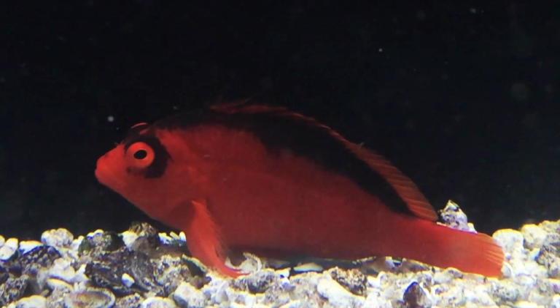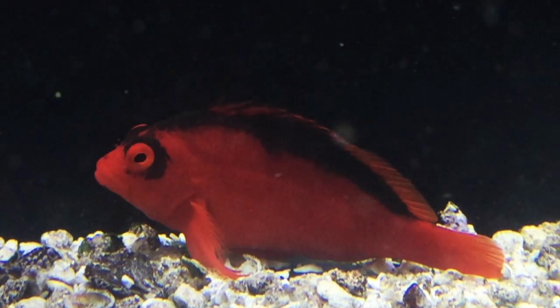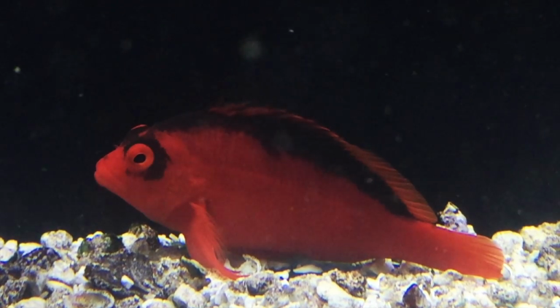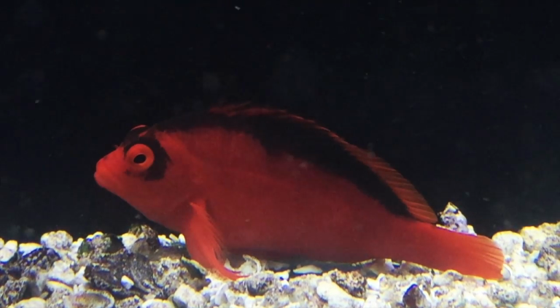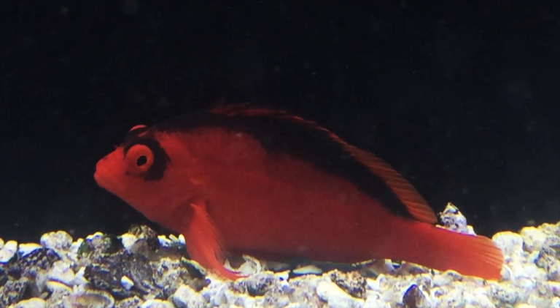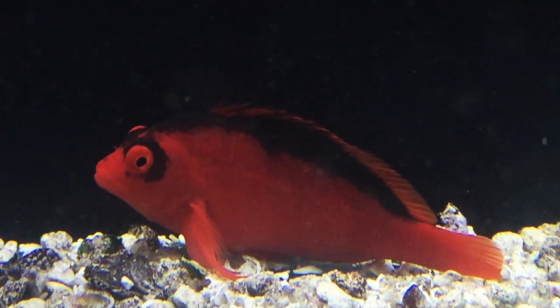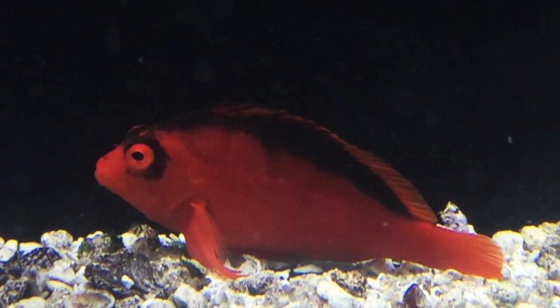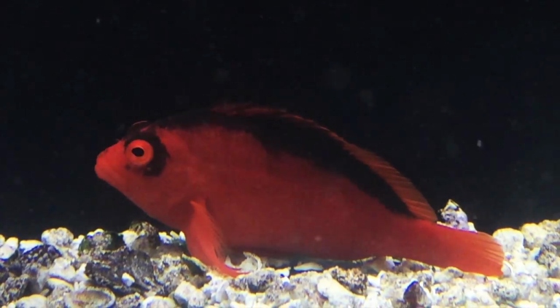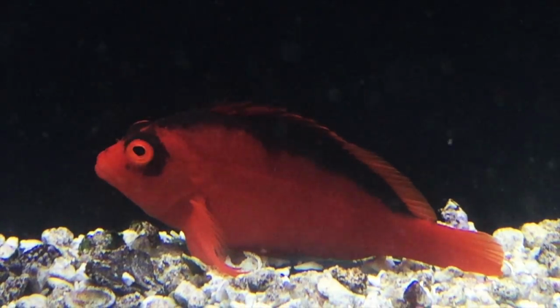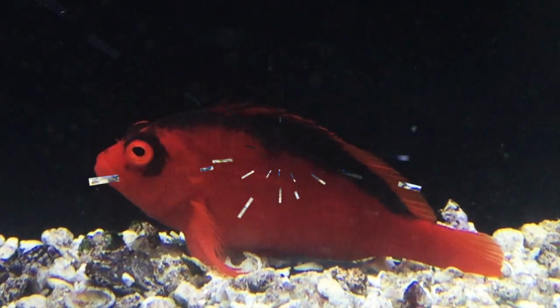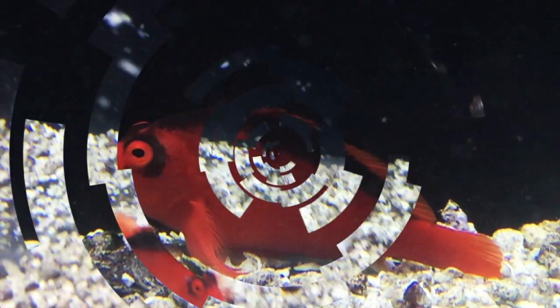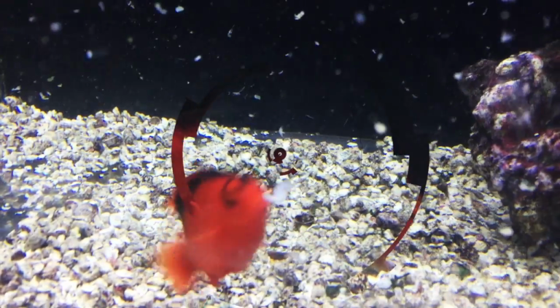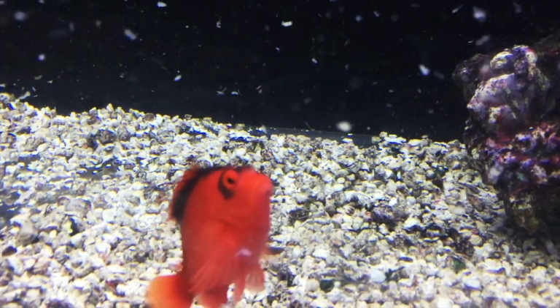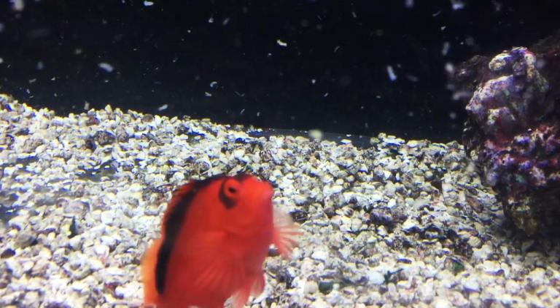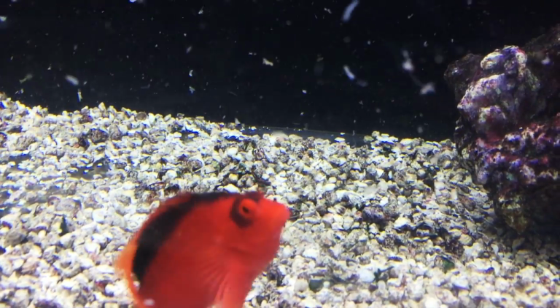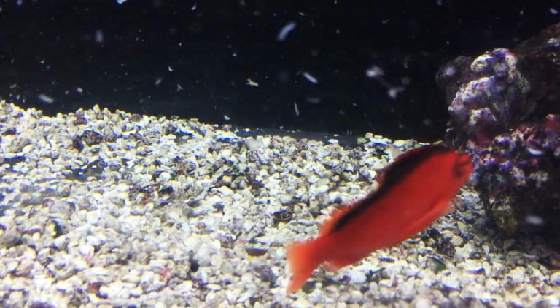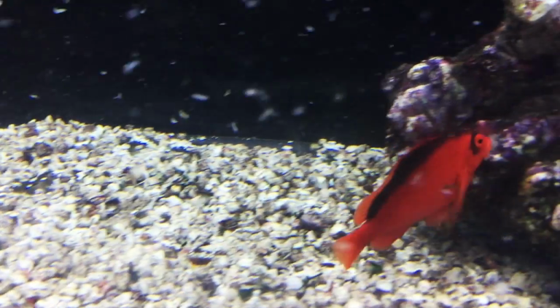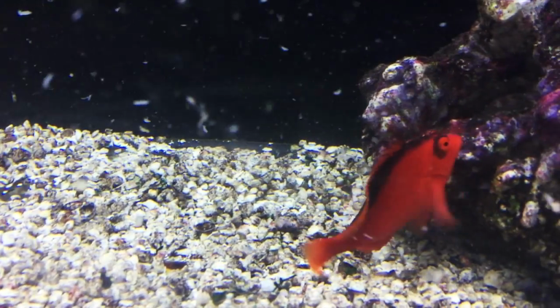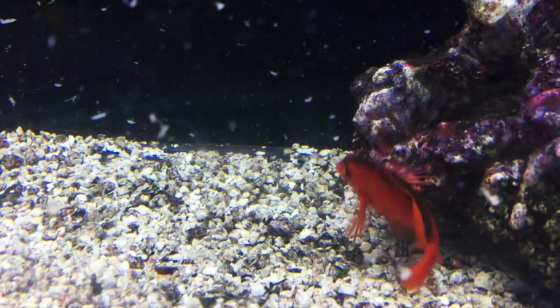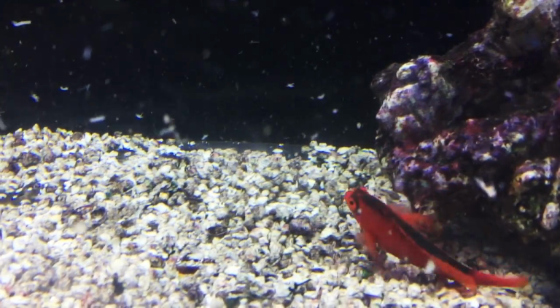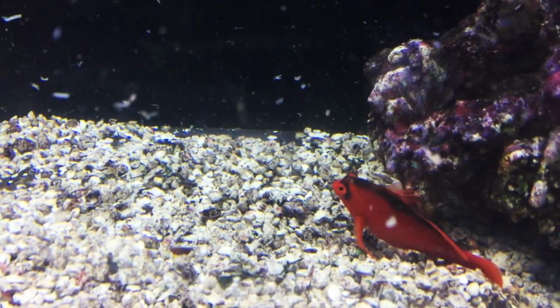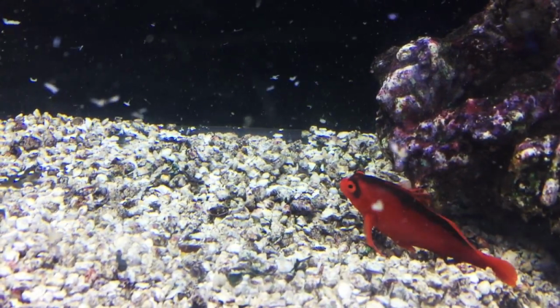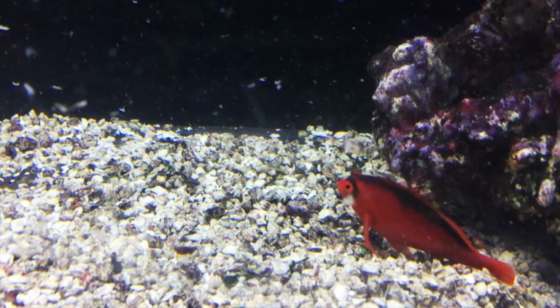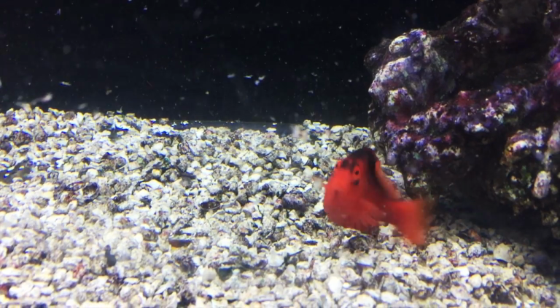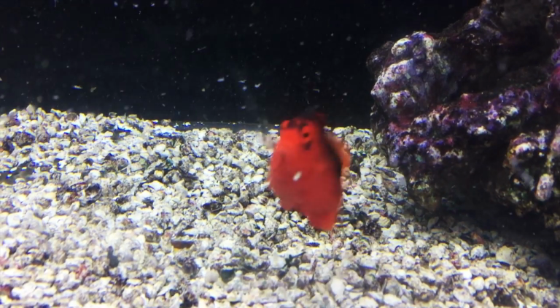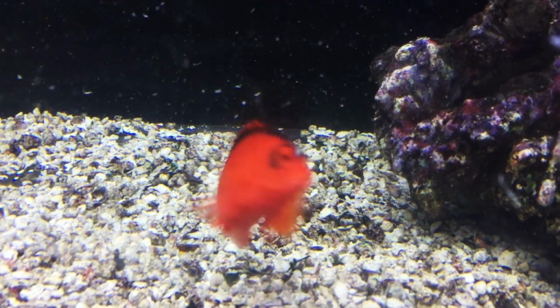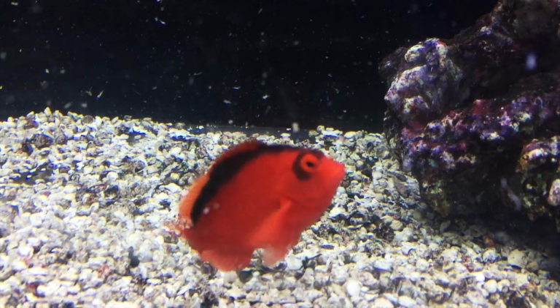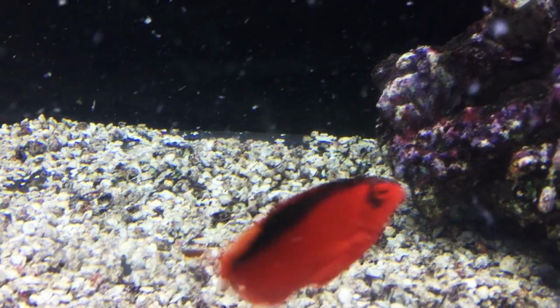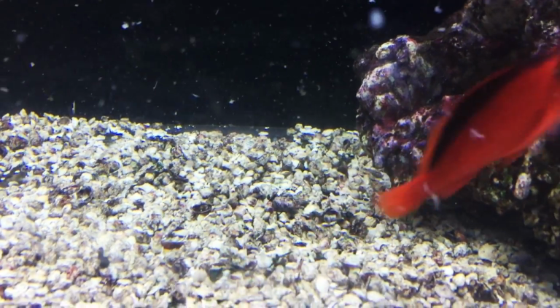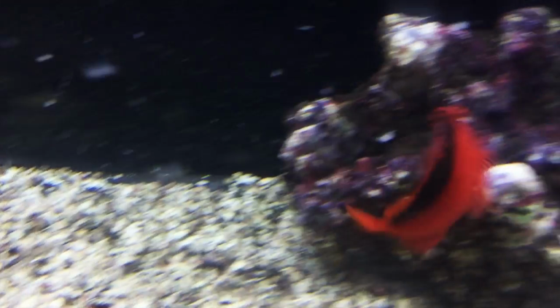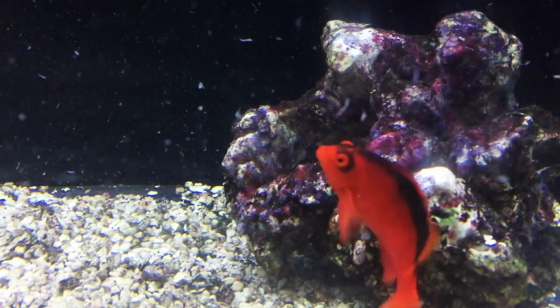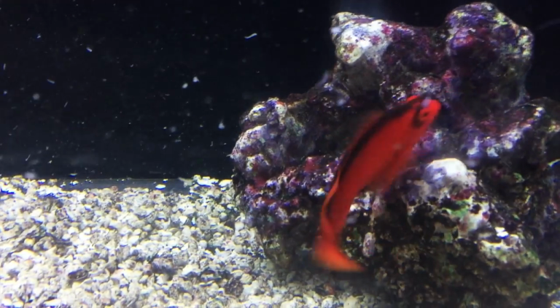This fish will max out around 4 inches and keep his great coloration. The flame hawk fish is a carnivore and is not usually shy about eating. You can feed him a quality meaty food, and he'd also love live feeder shrimp as well.